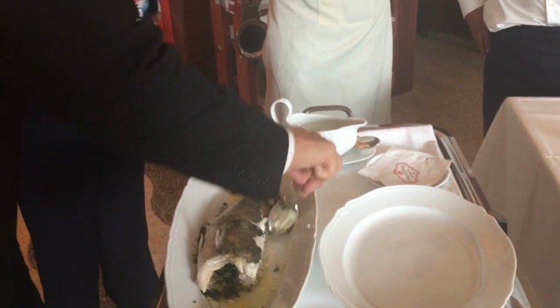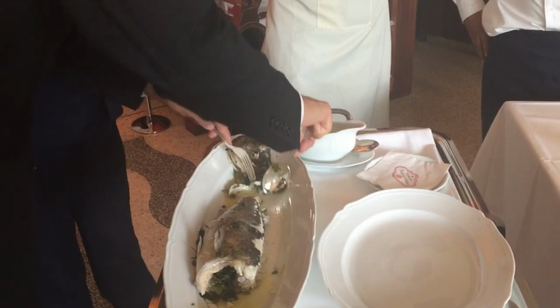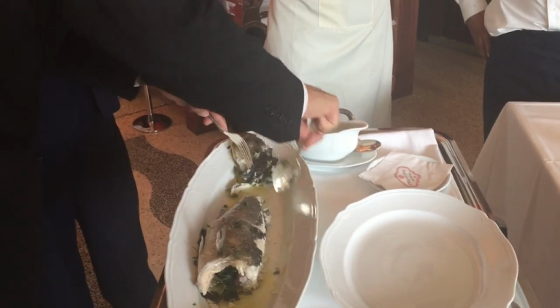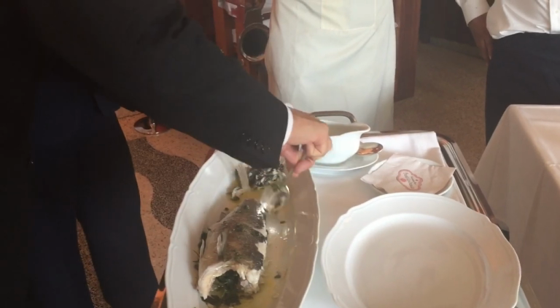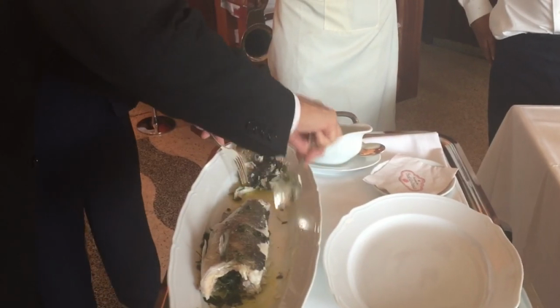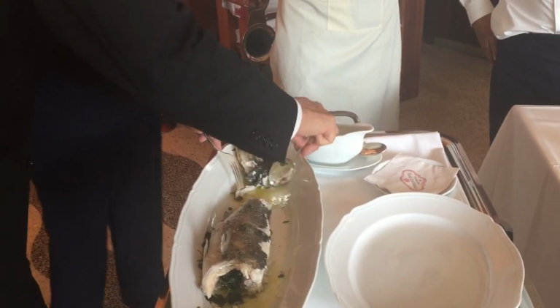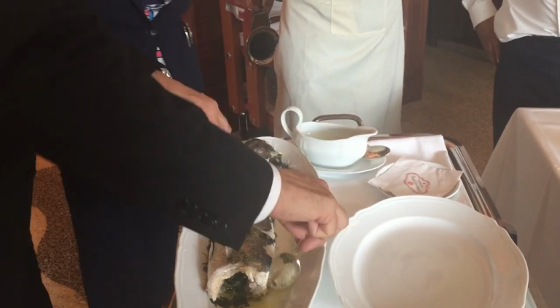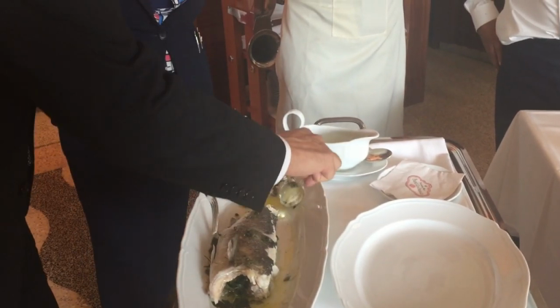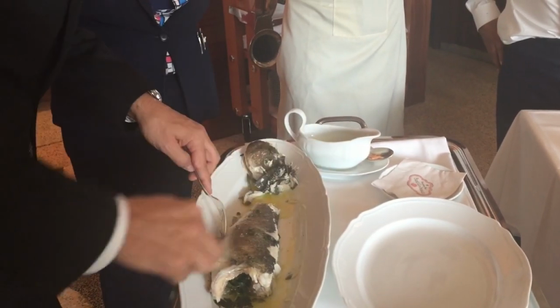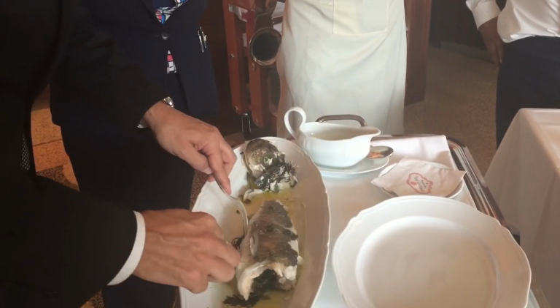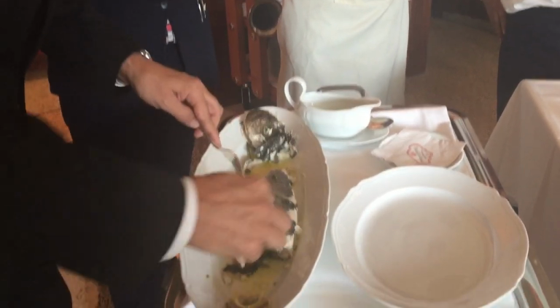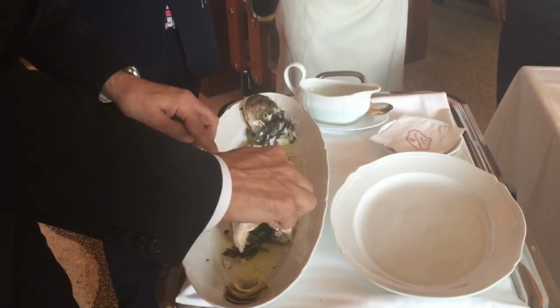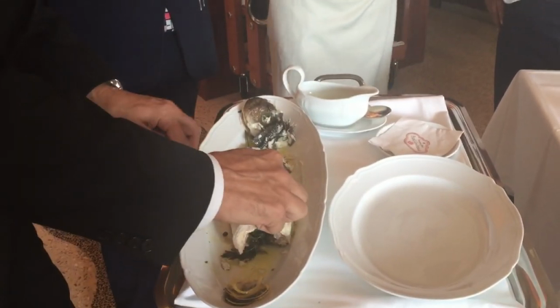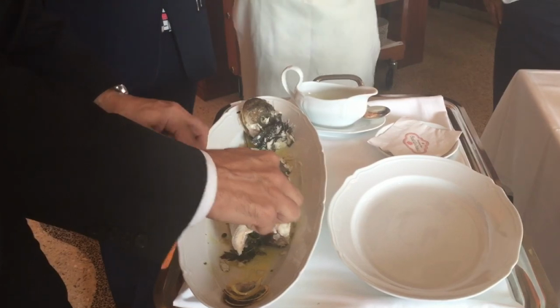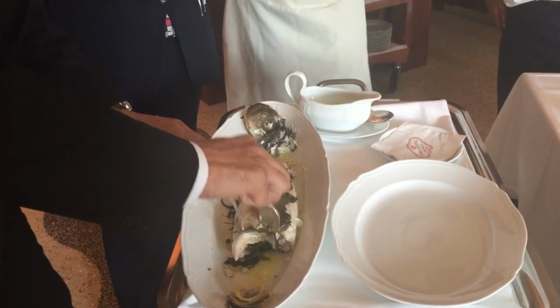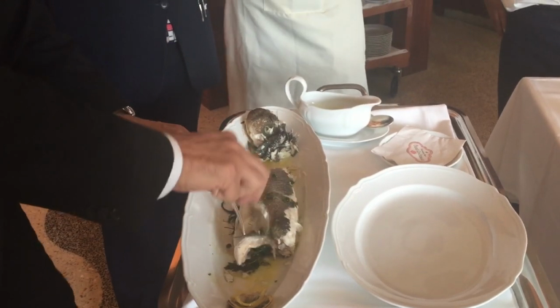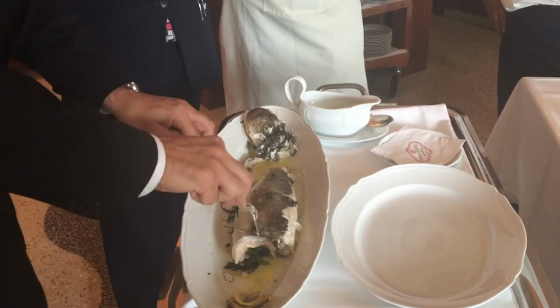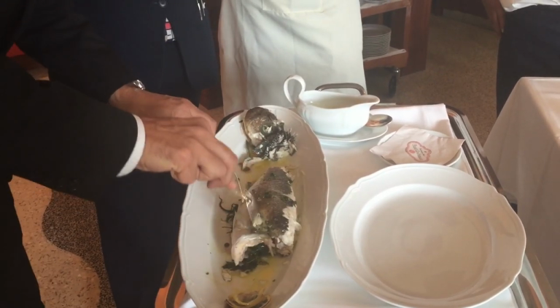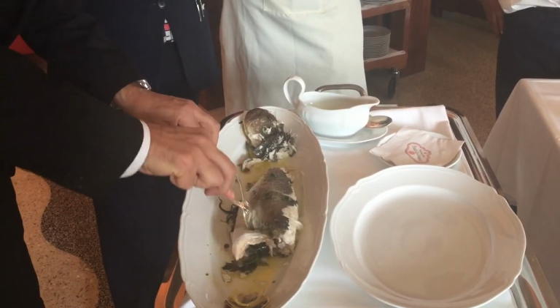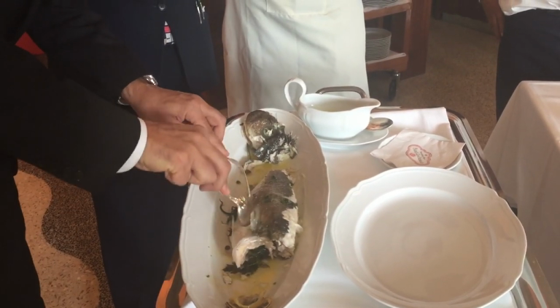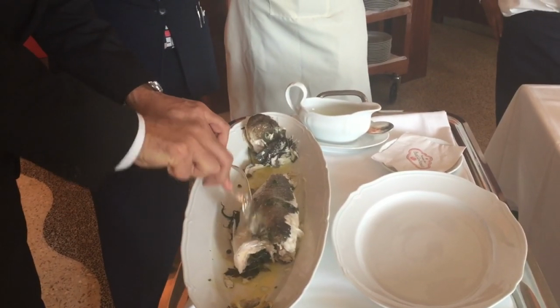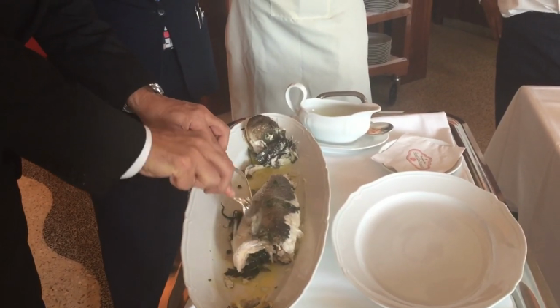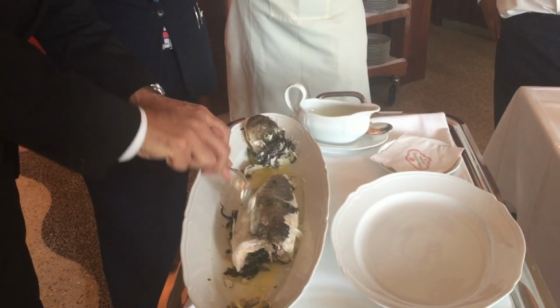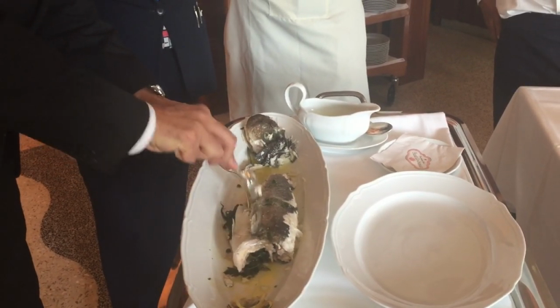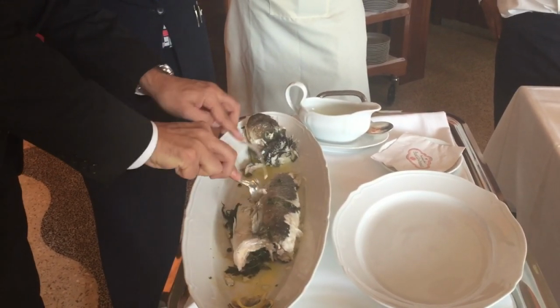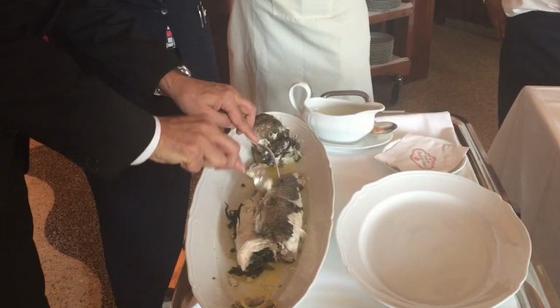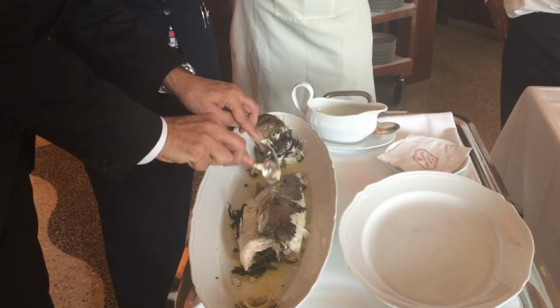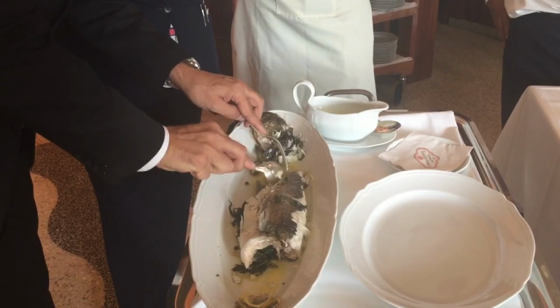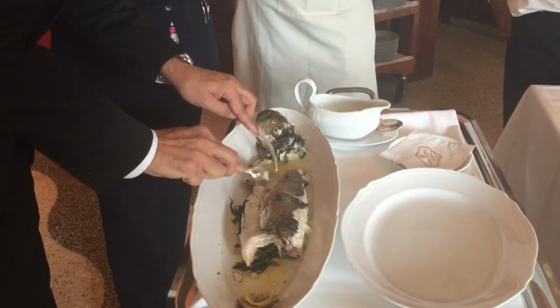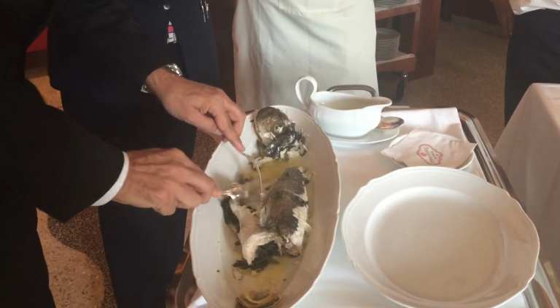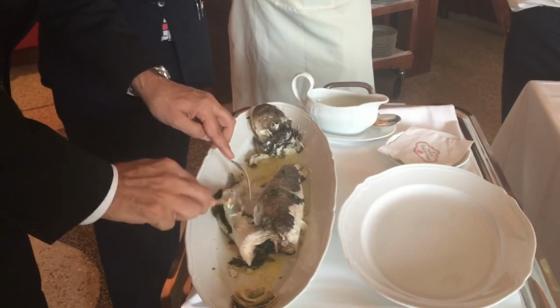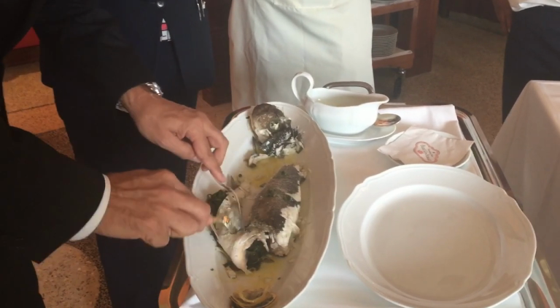If it doesn't, that means it's undercooked. Probably. And then the same thing here — go around. Take off that, take the belly. Start up in there. Very similar to dover sole. Correct.